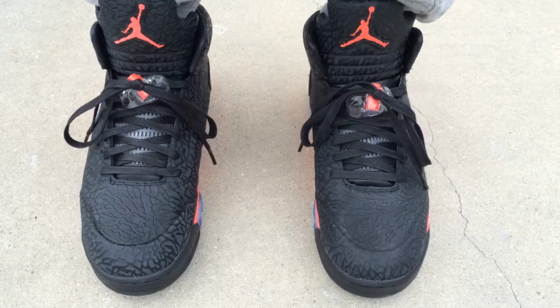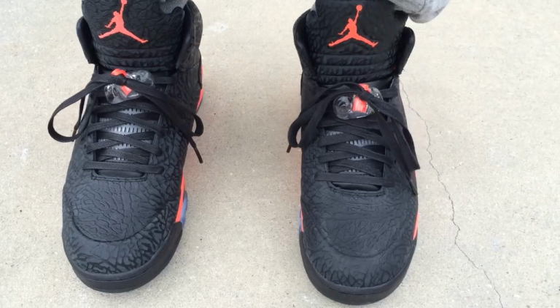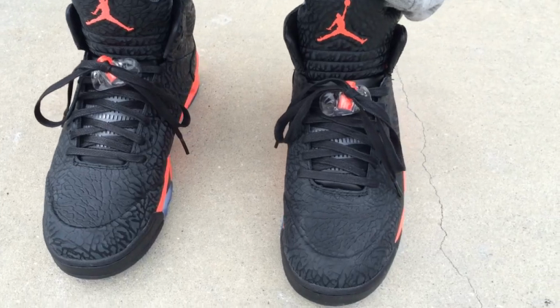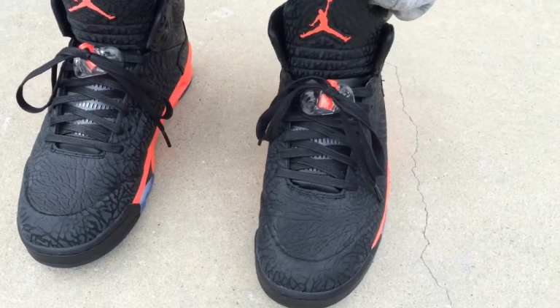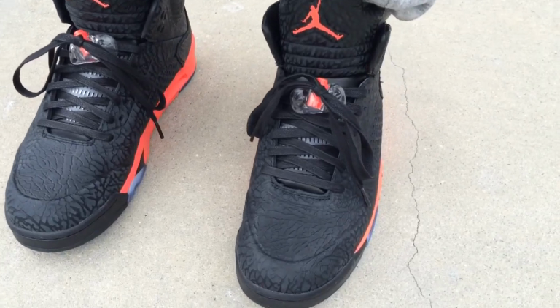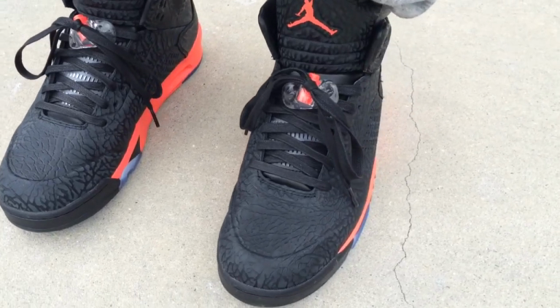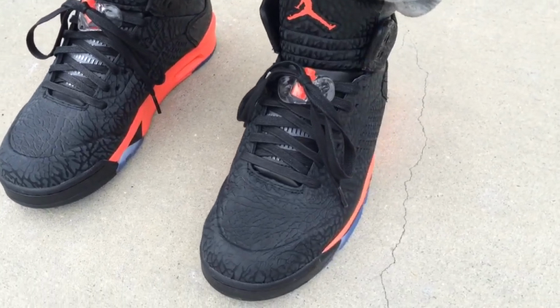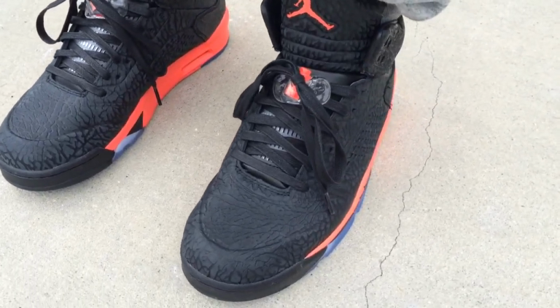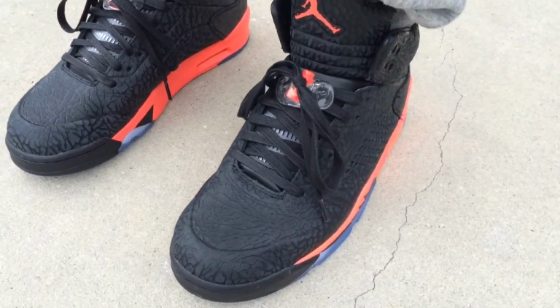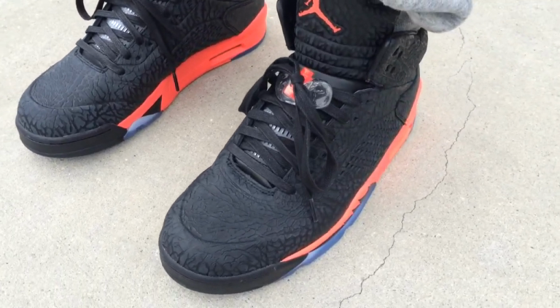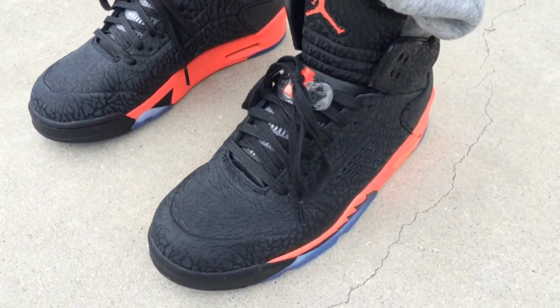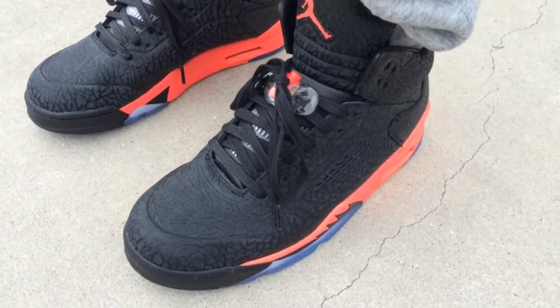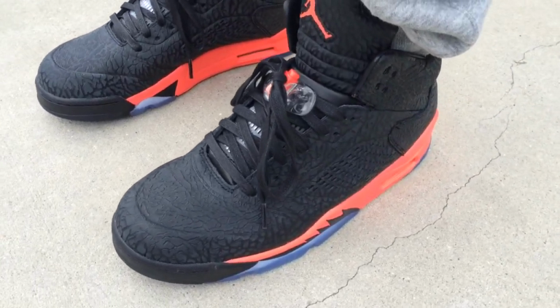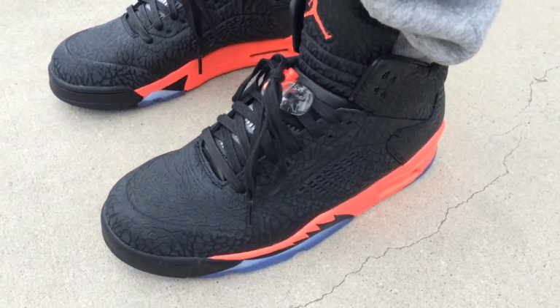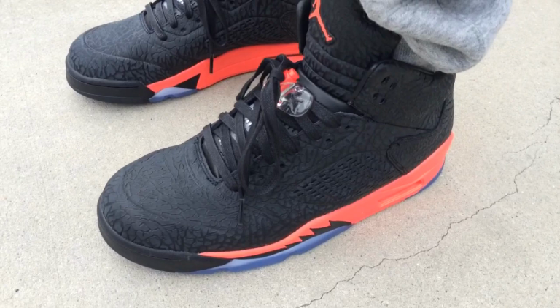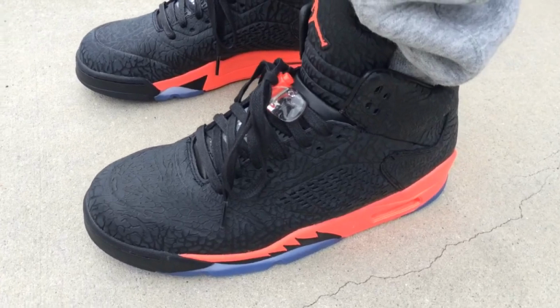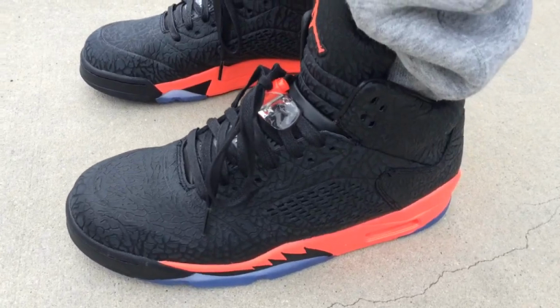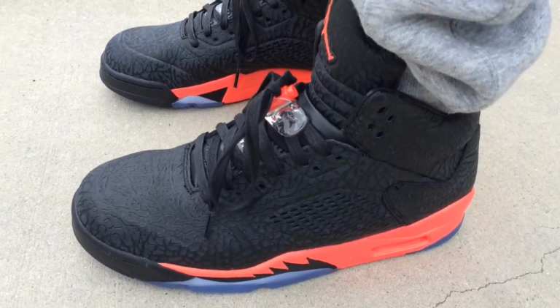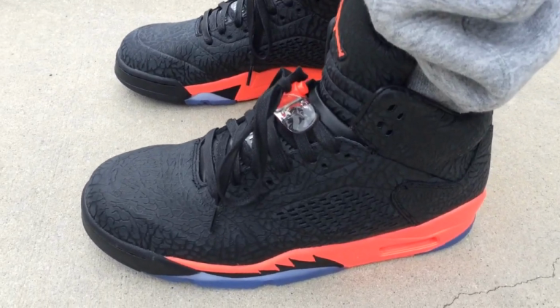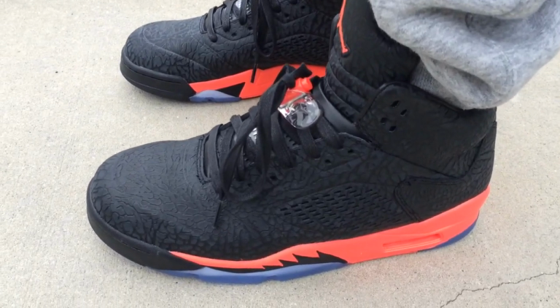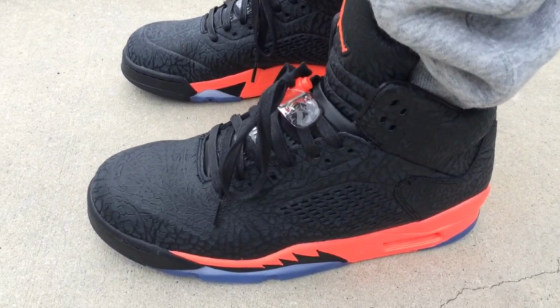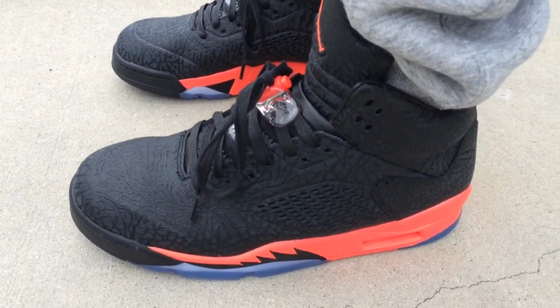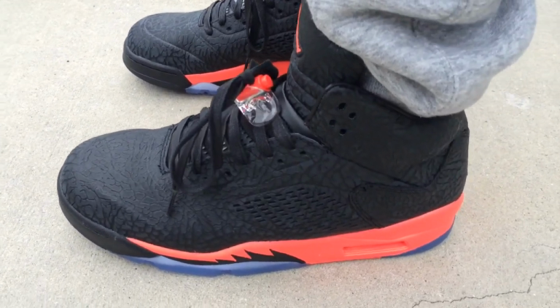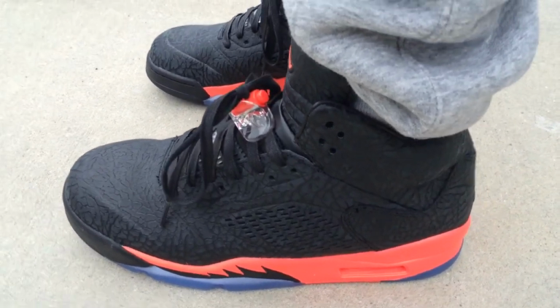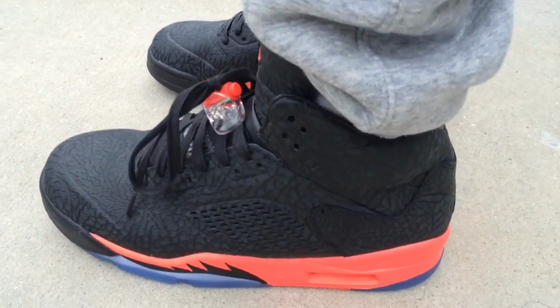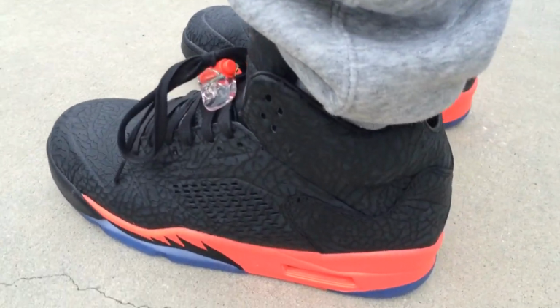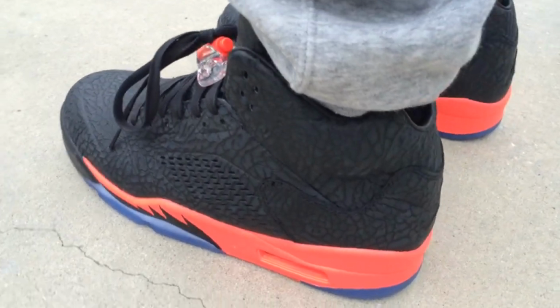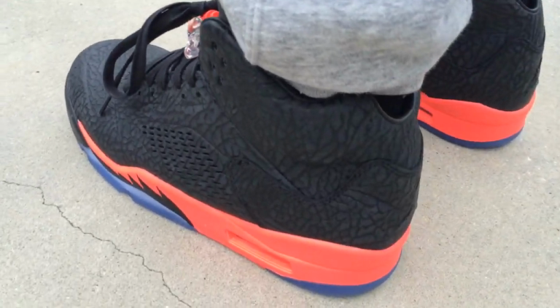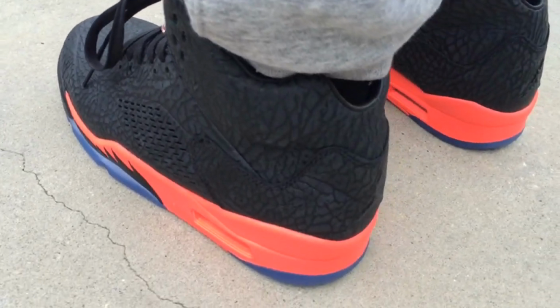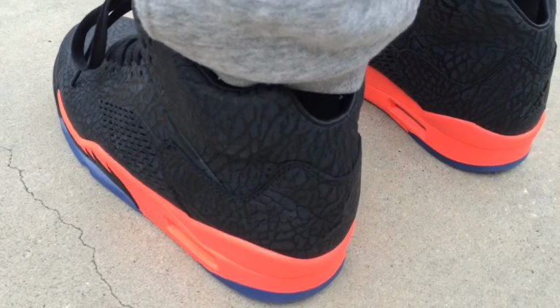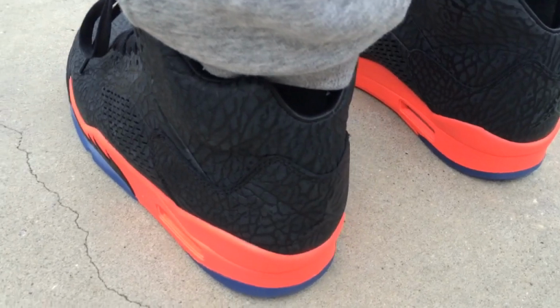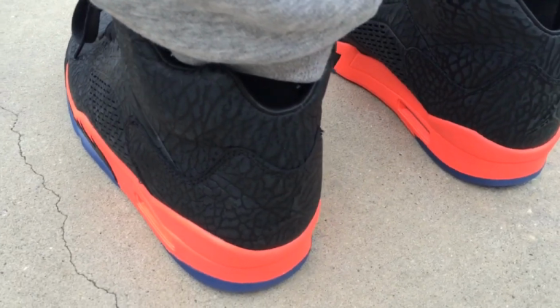What's going on YouTube fam, today I want to show y'all what the Black Infrared 3Lab5s look like on feet. One of my real good friends helped me cop this pair, so I just want to show I added them to my collection.